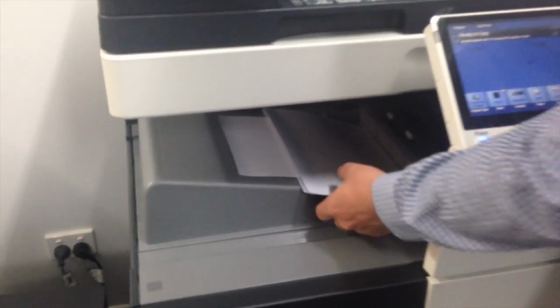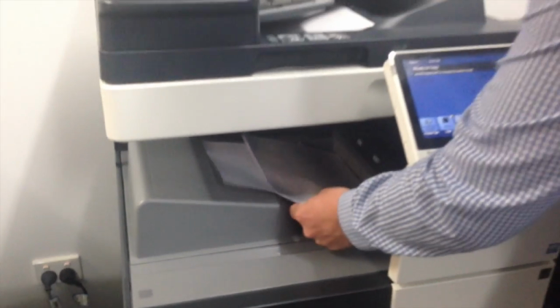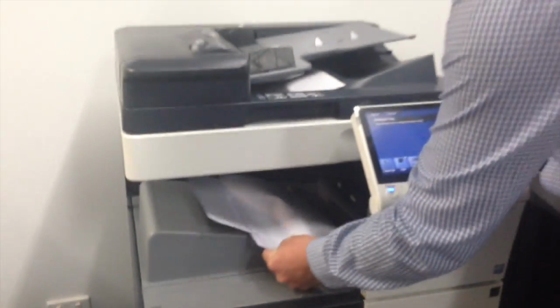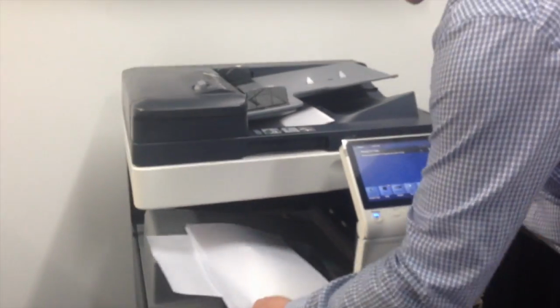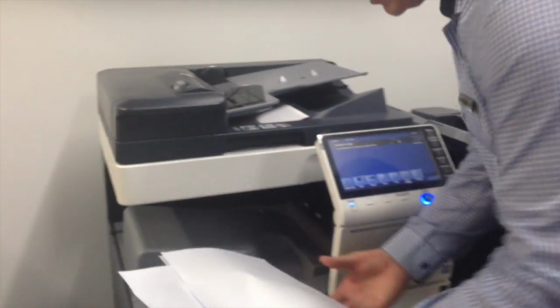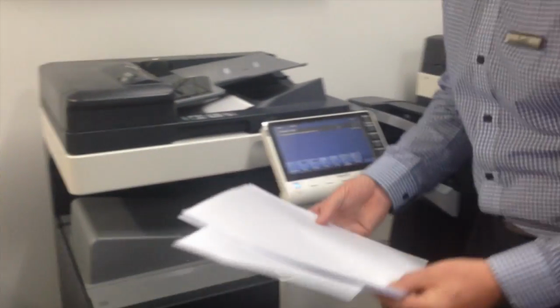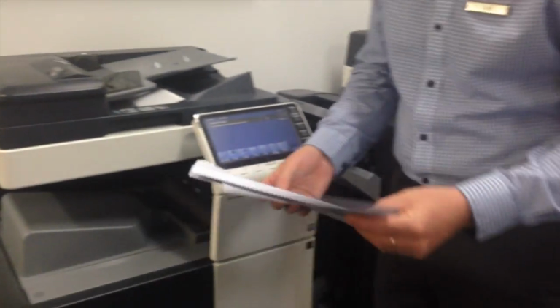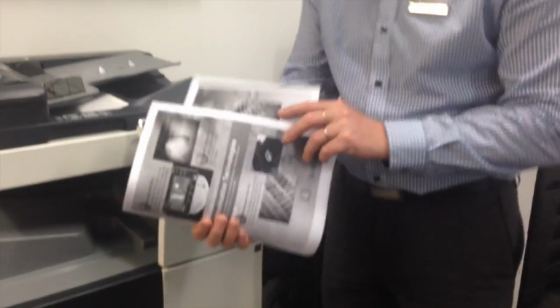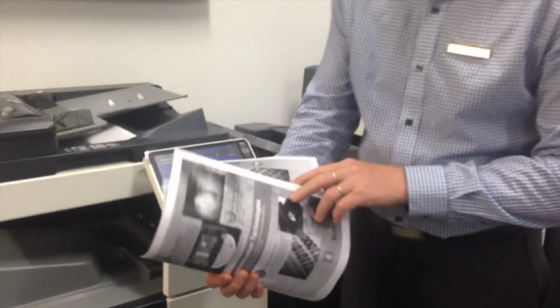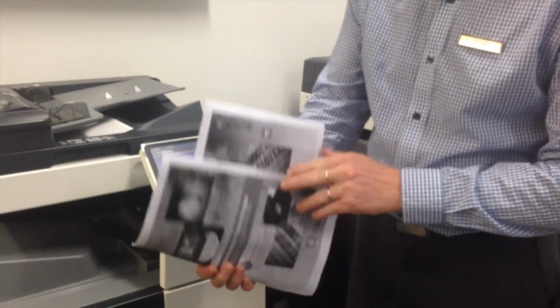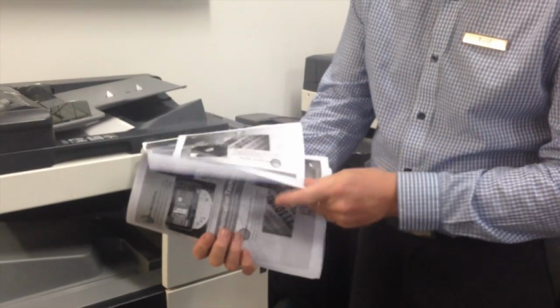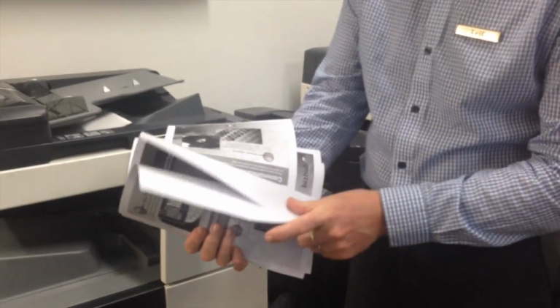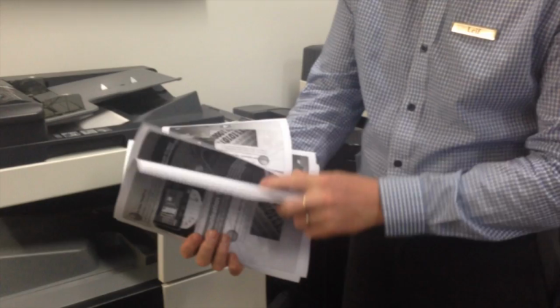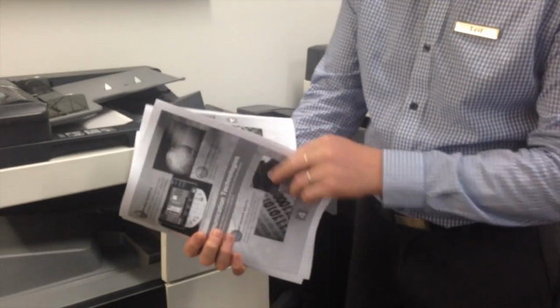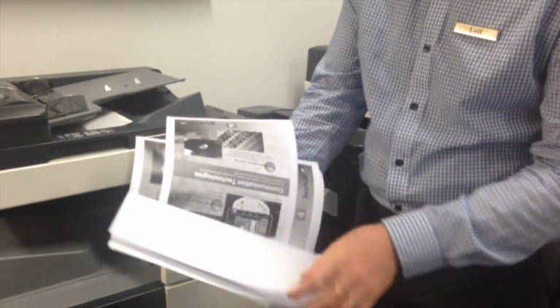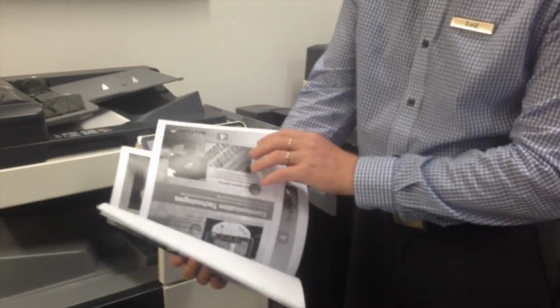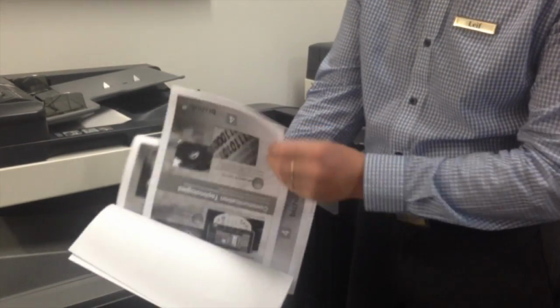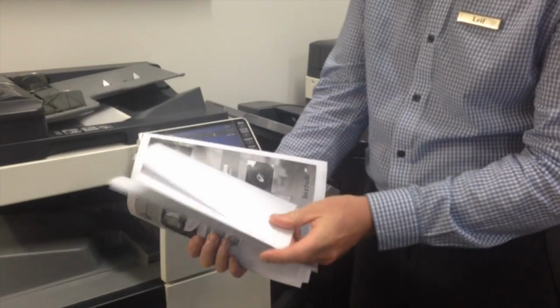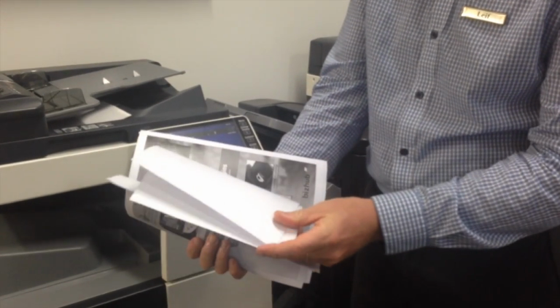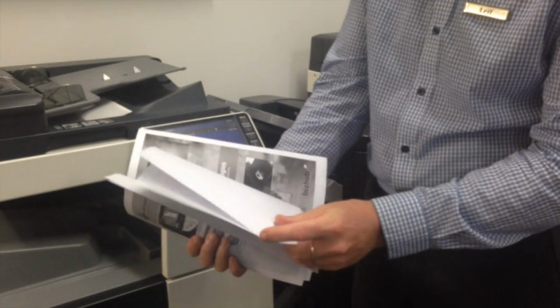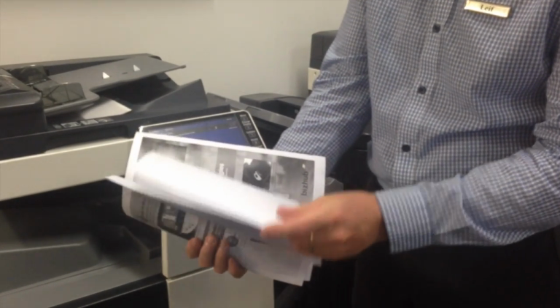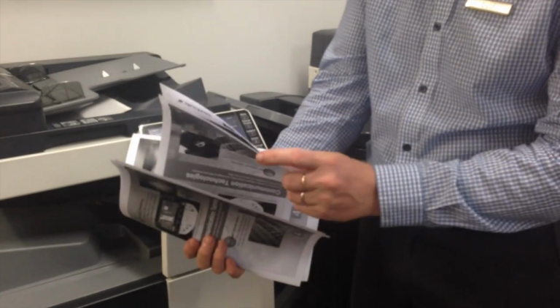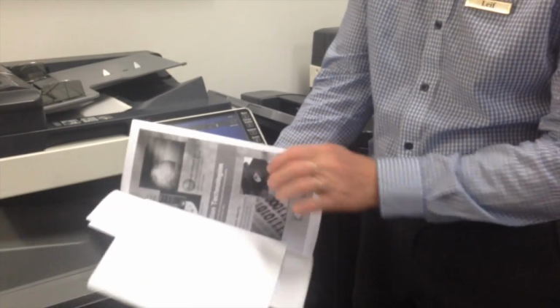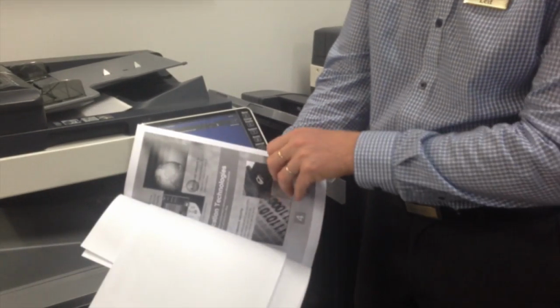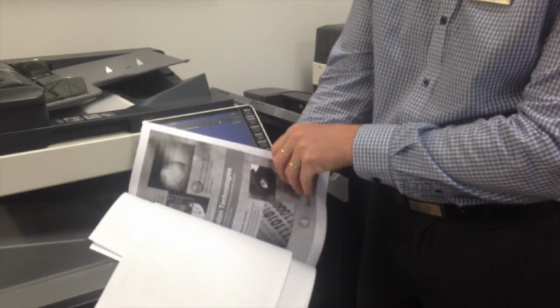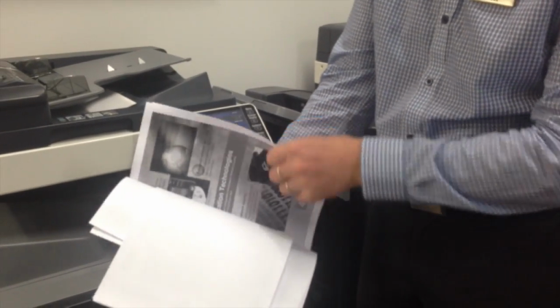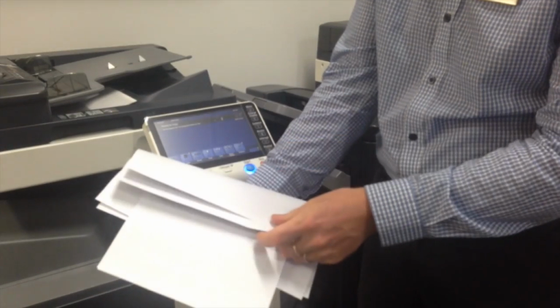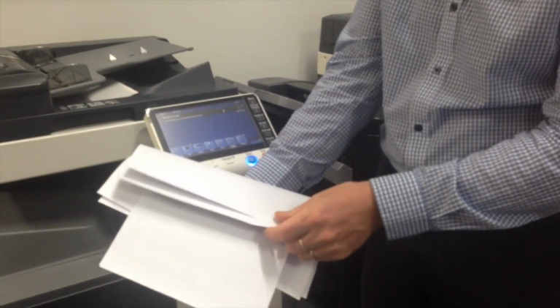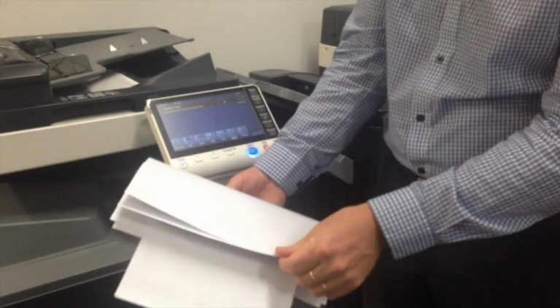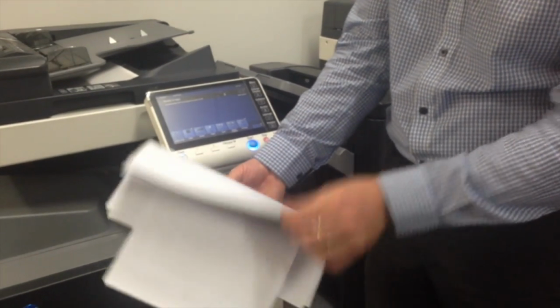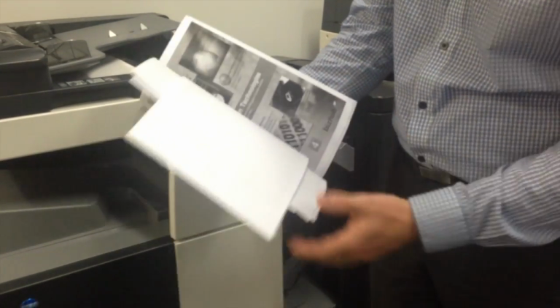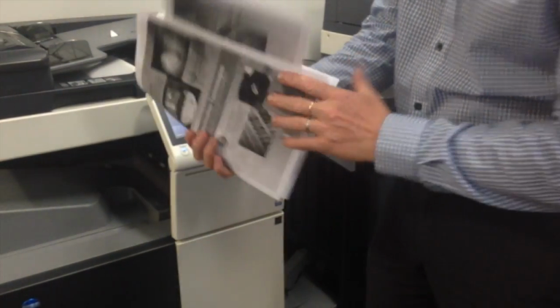So if we have a look at those, you can see that first set, two pages, second set coming out of a different tray facing the other way, and the third set.